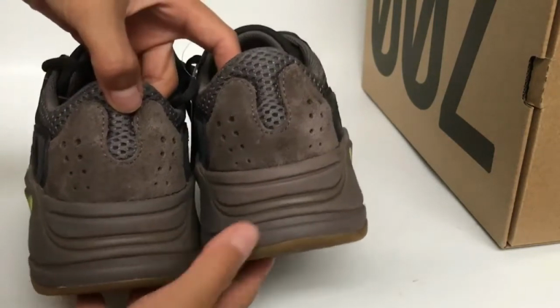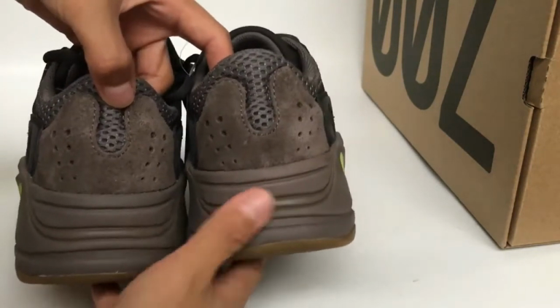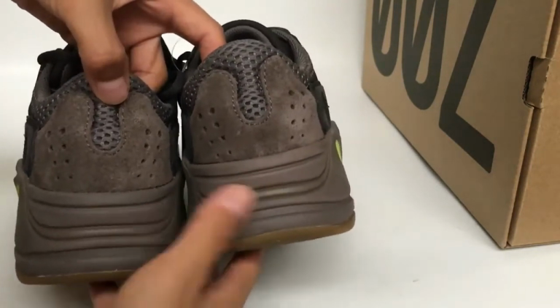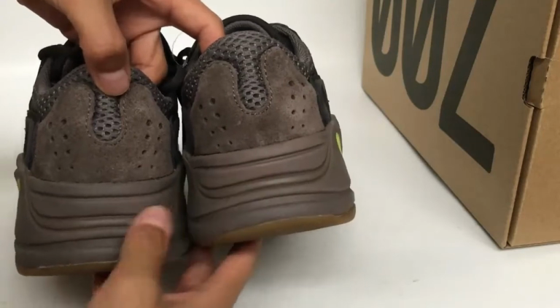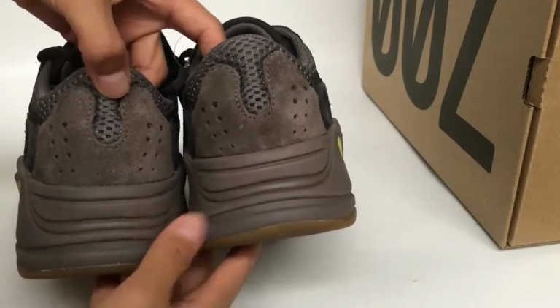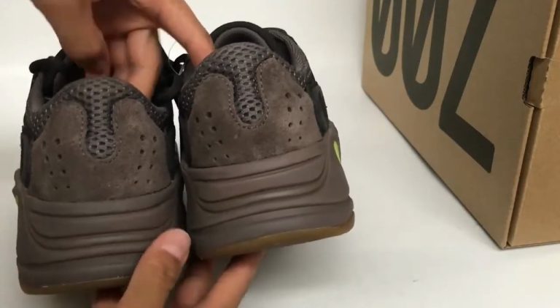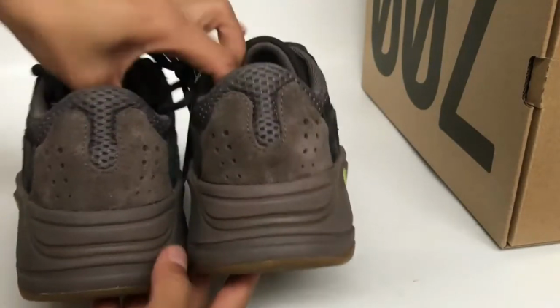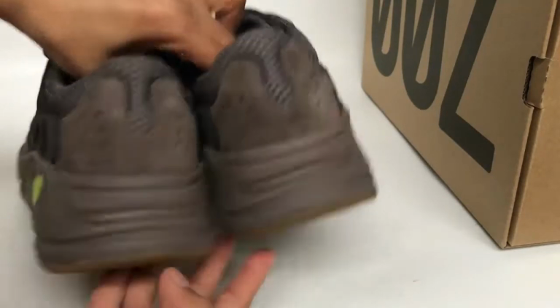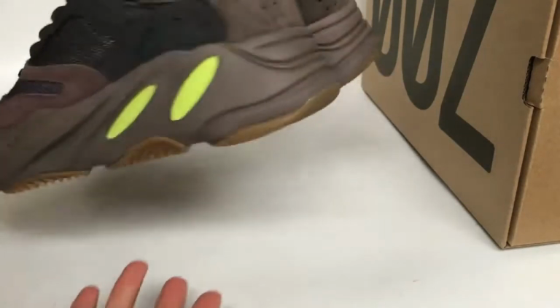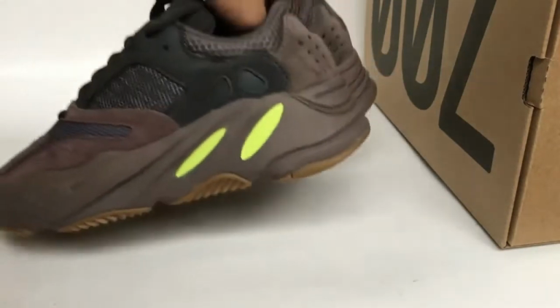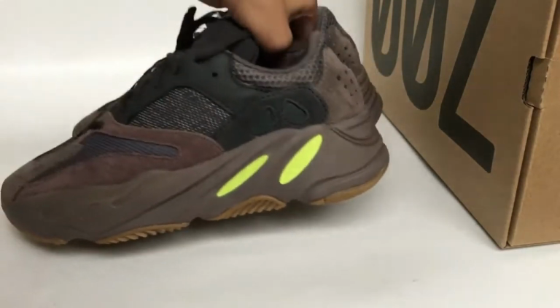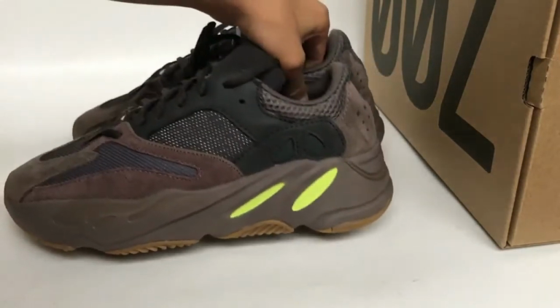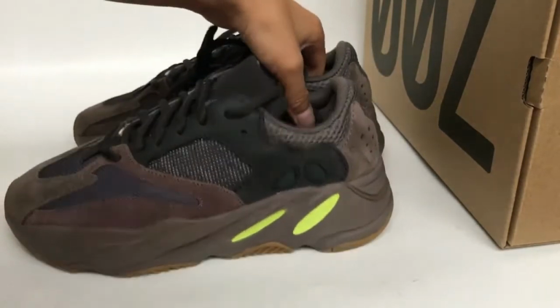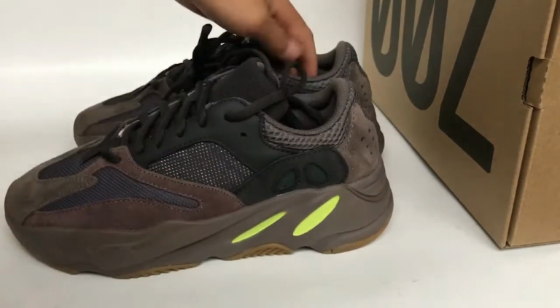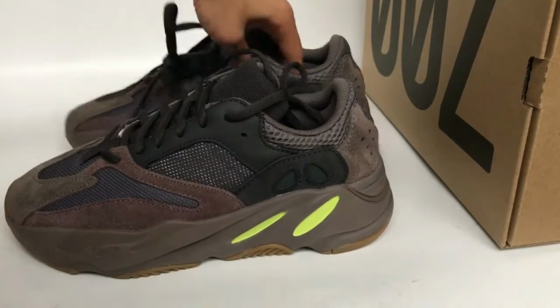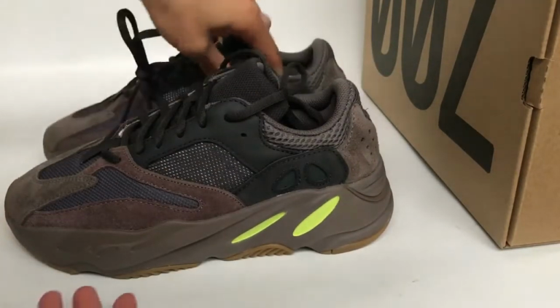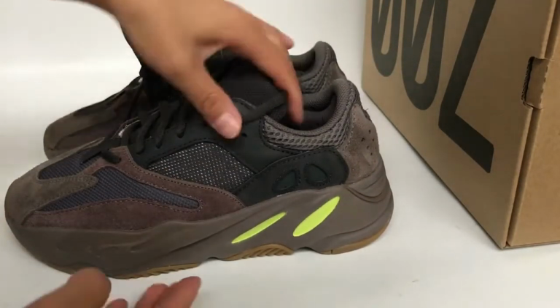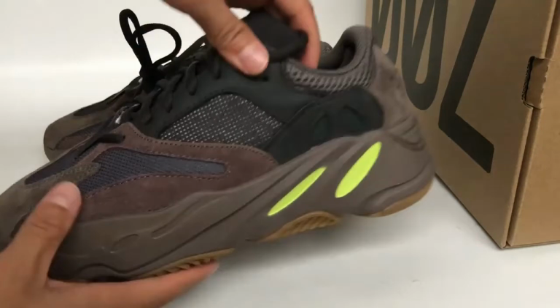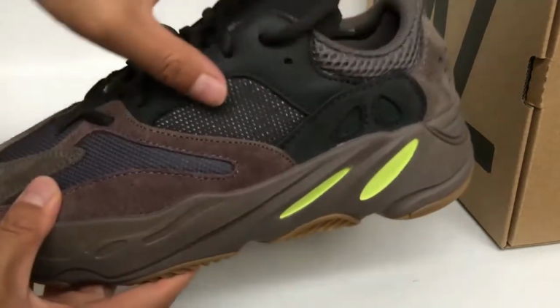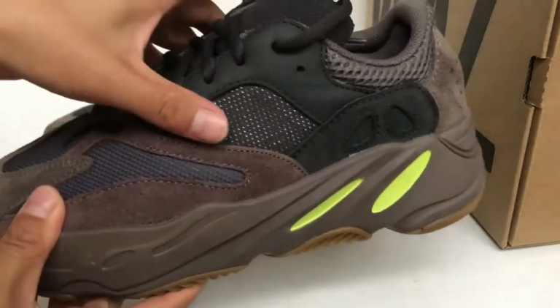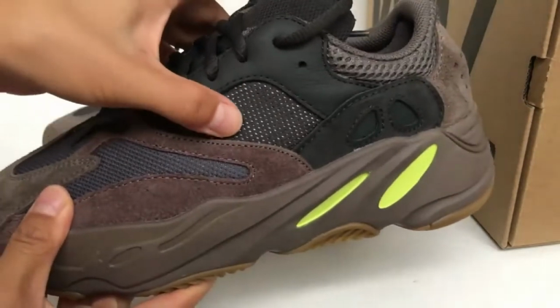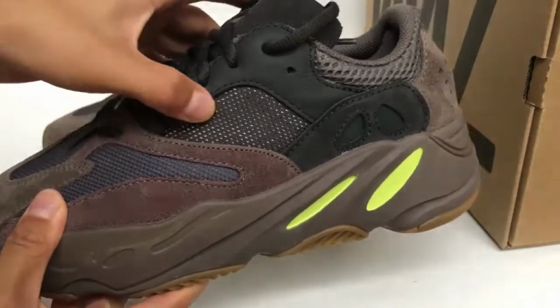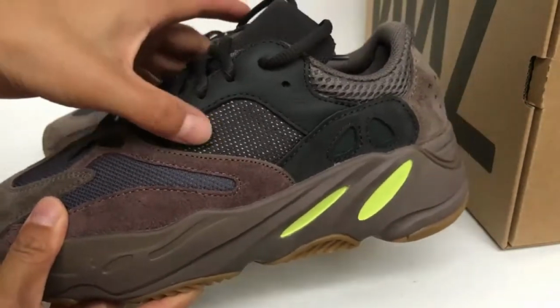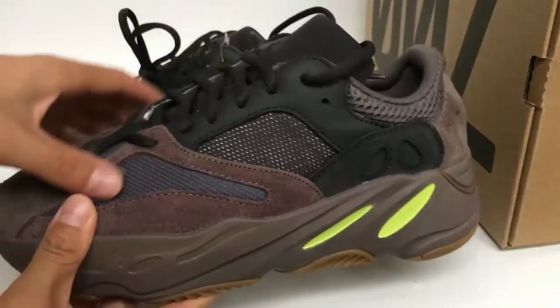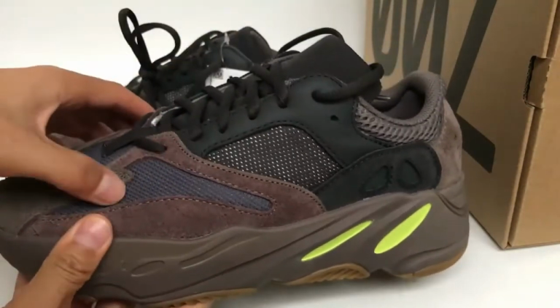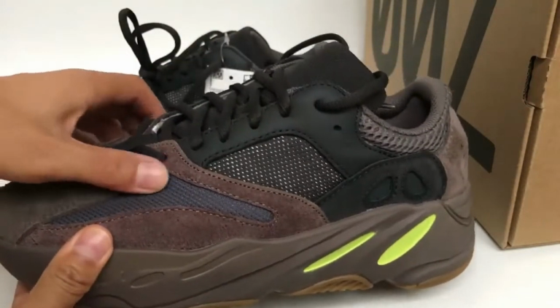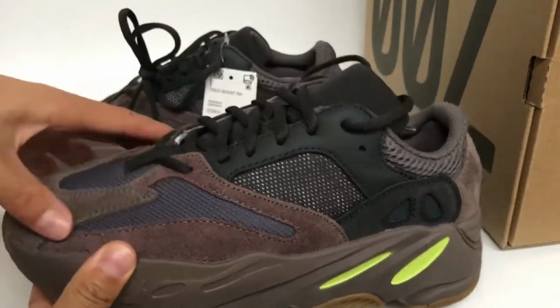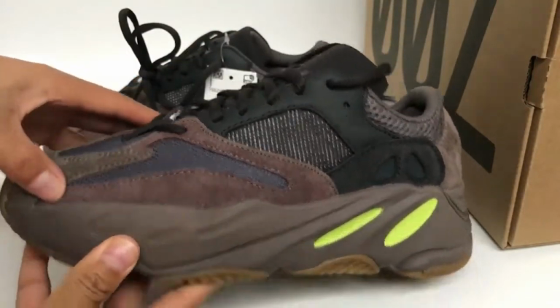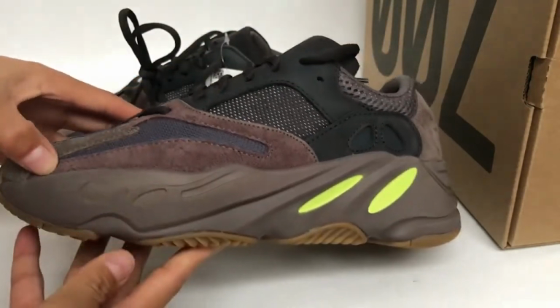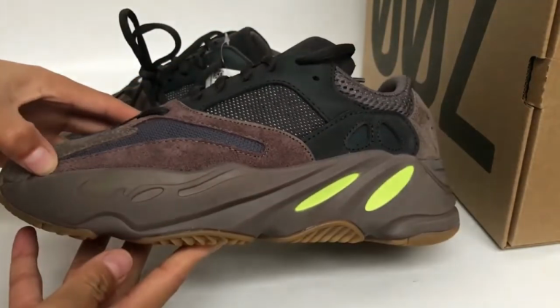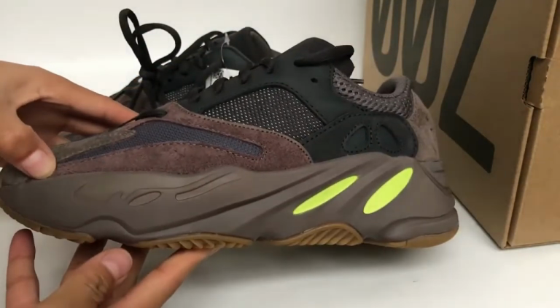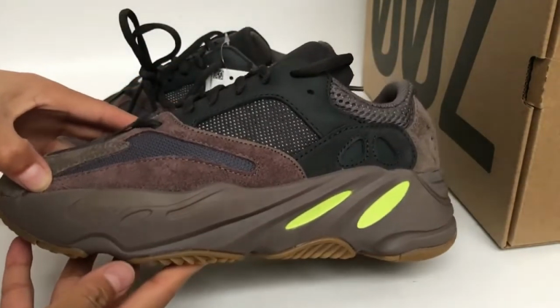And the outer sole — let's get a close look at this pair.